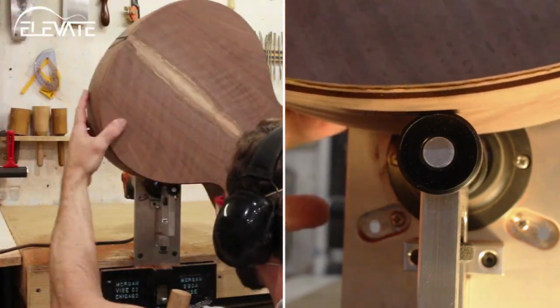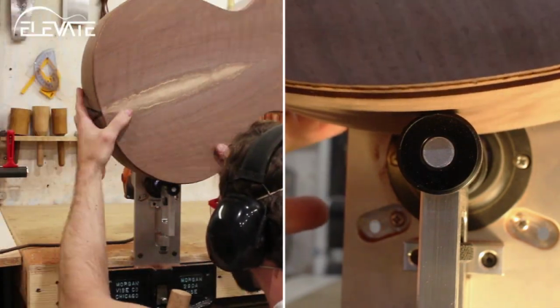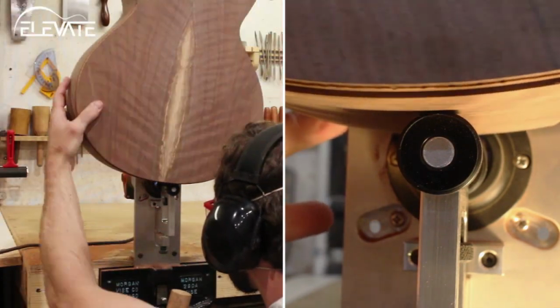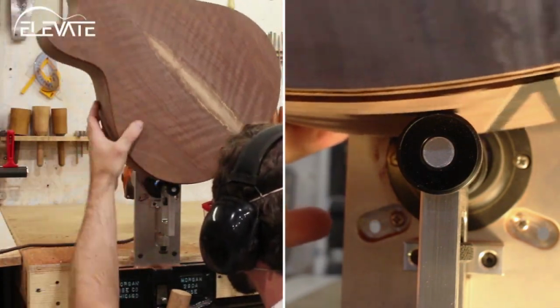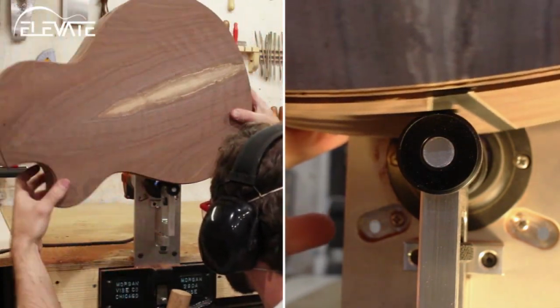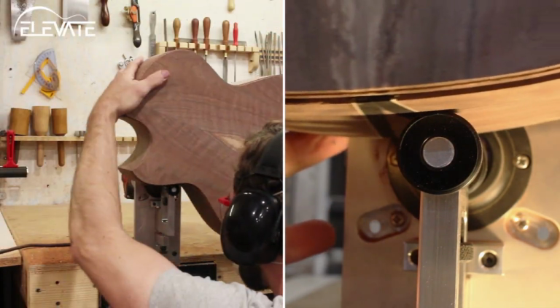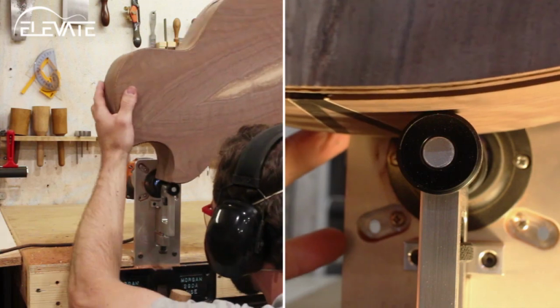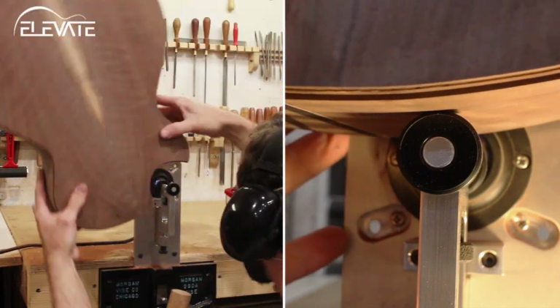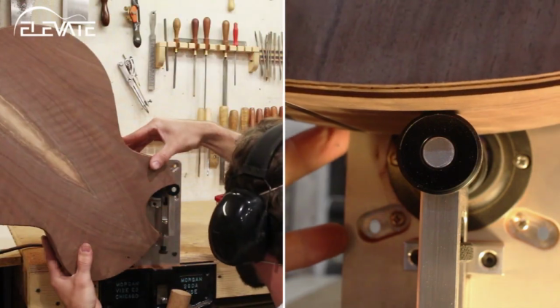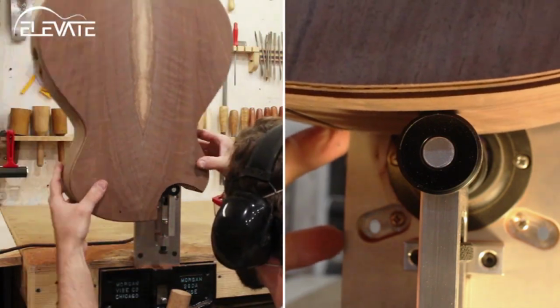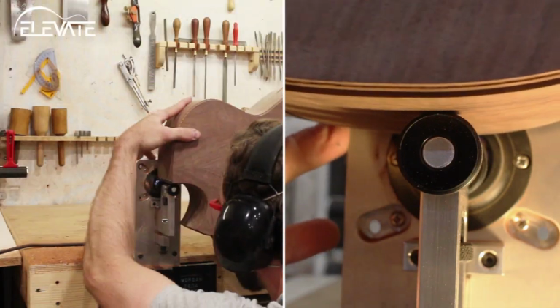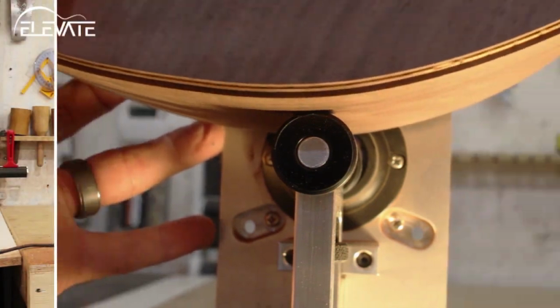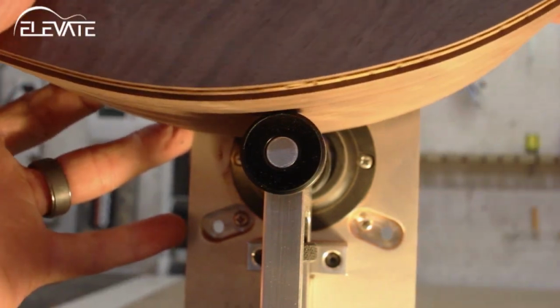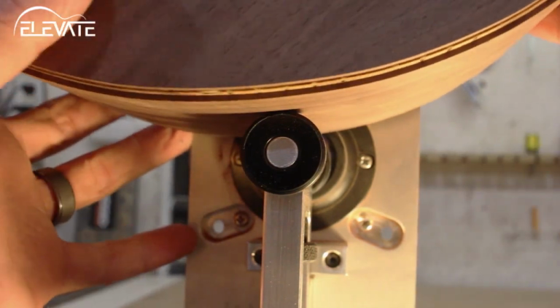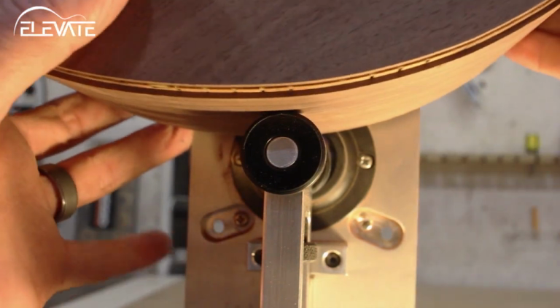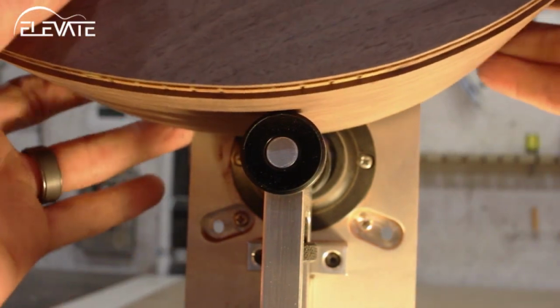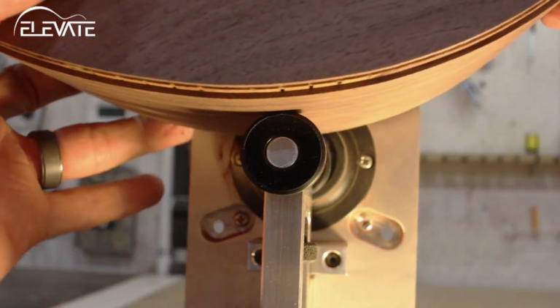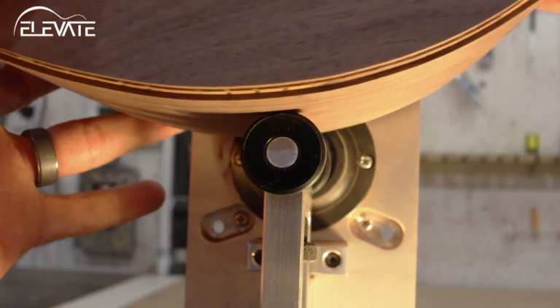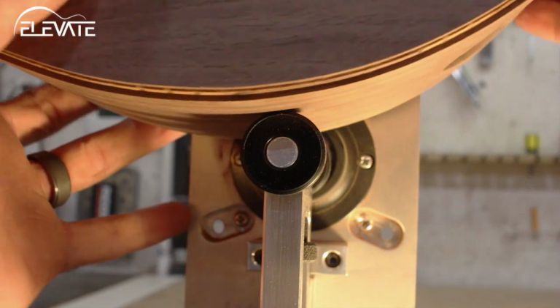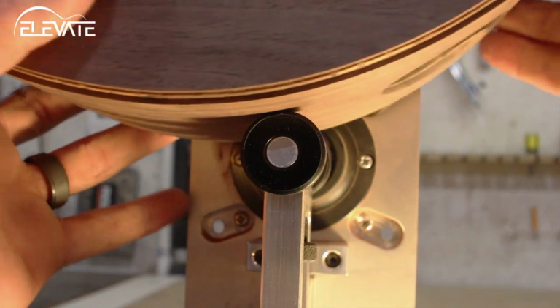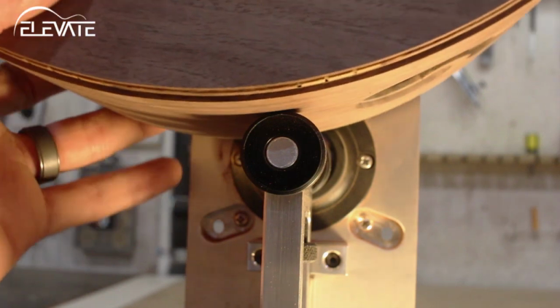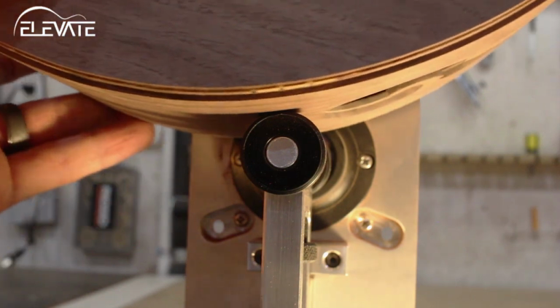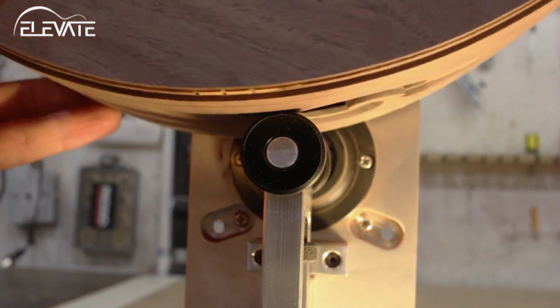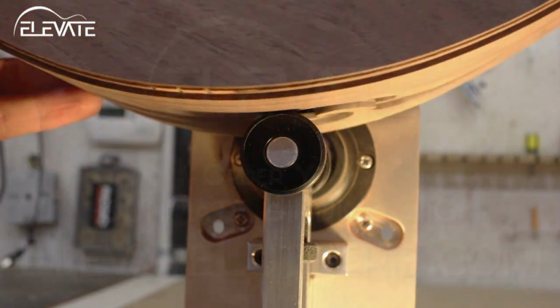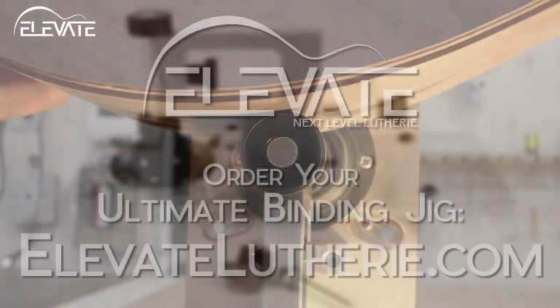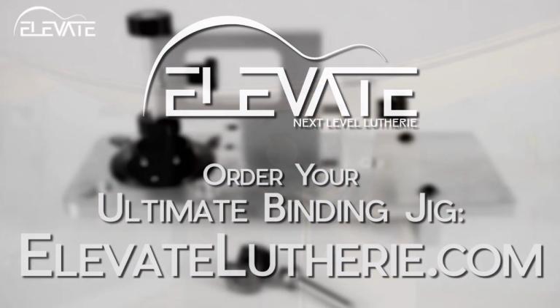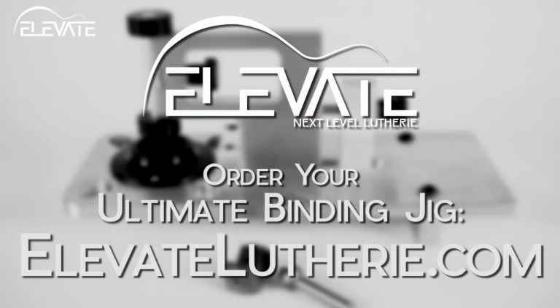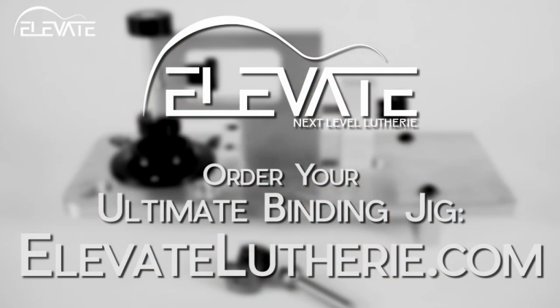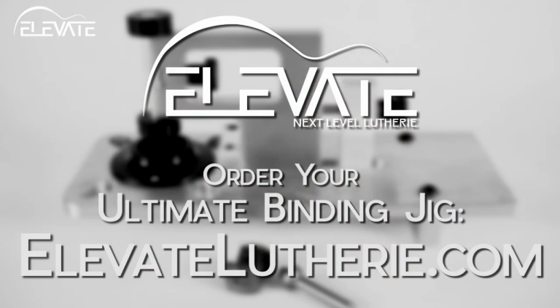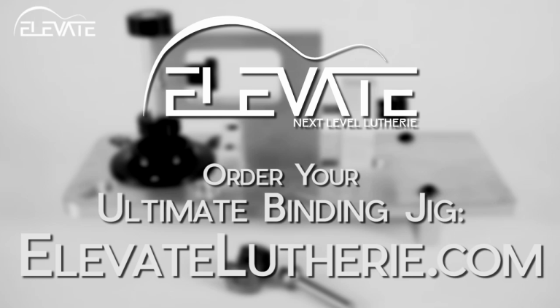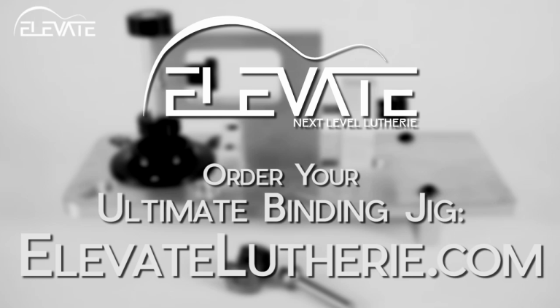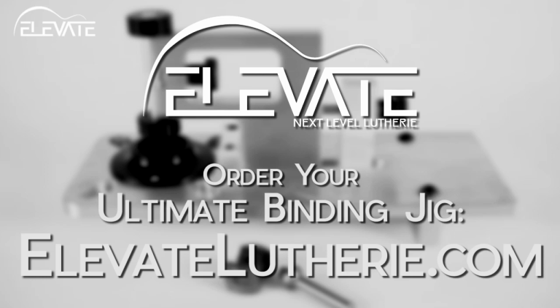The Elevate Ultimate Binding Jig cuts precise binding and purfling channels, simplifies setup, and saves you time. It's also extremely useful for making side prep easier. Get your Ultimate Binding Jig today at ElevateLutherie.com.